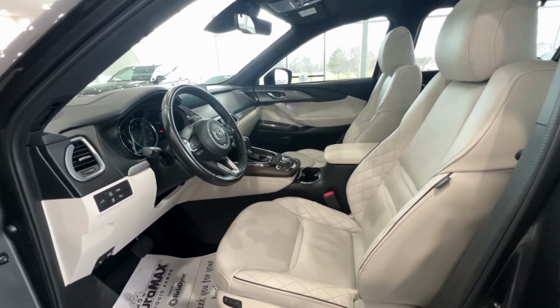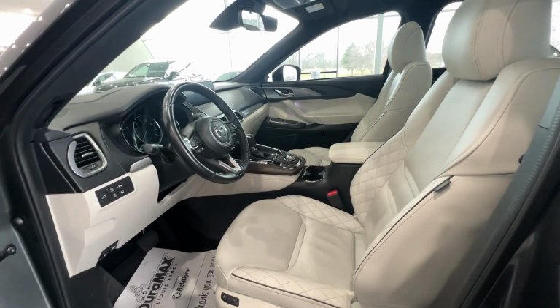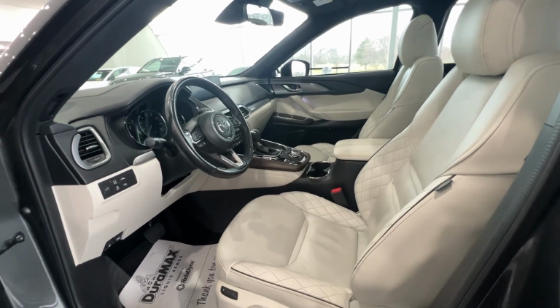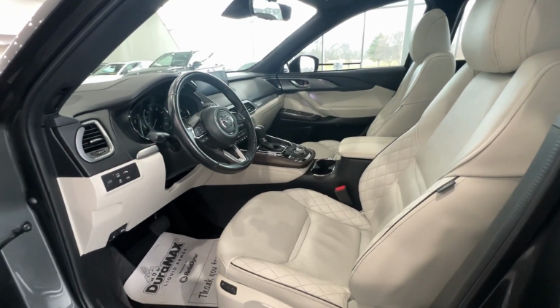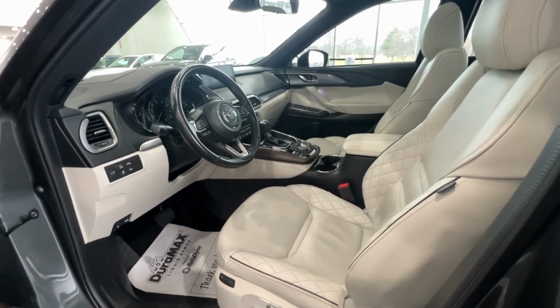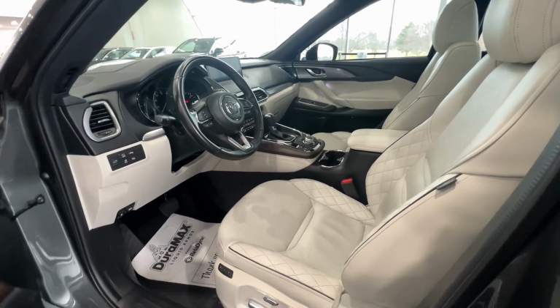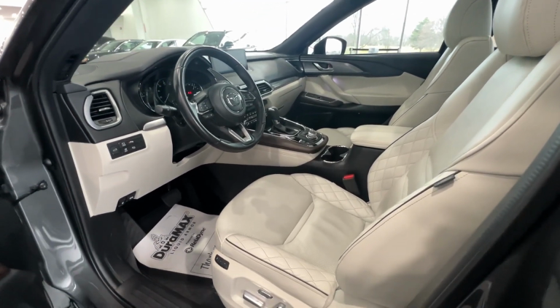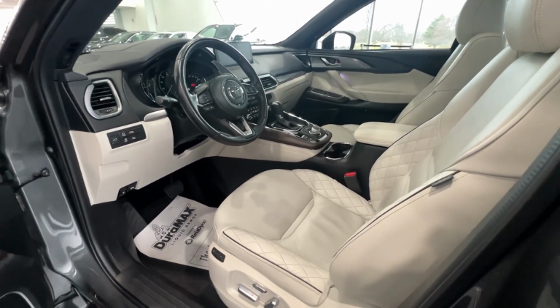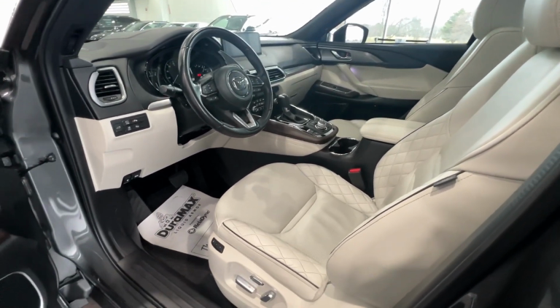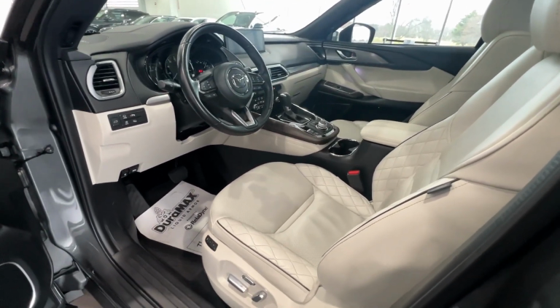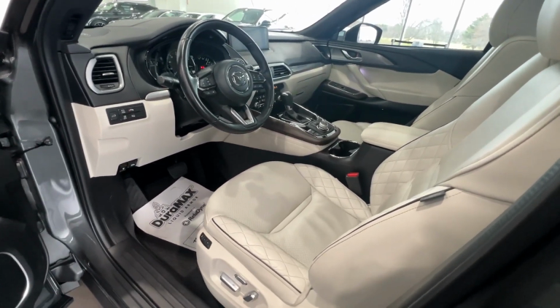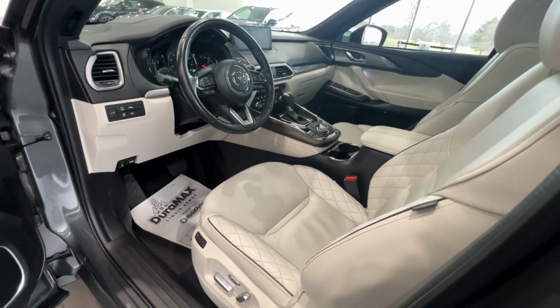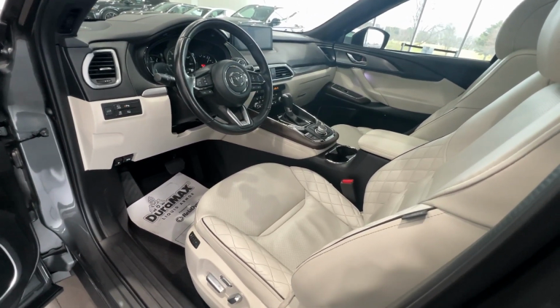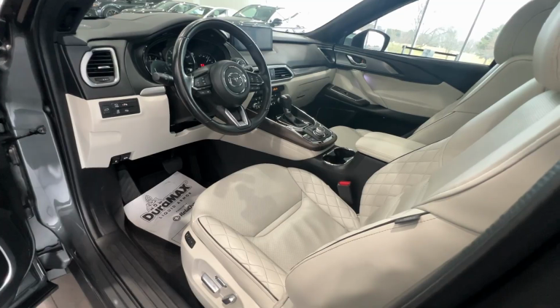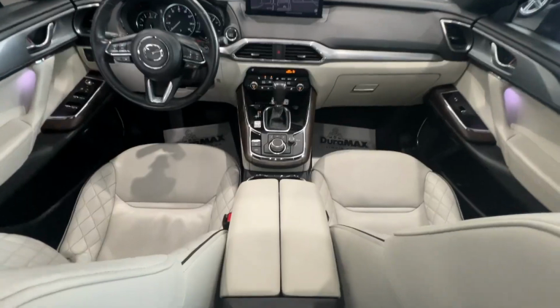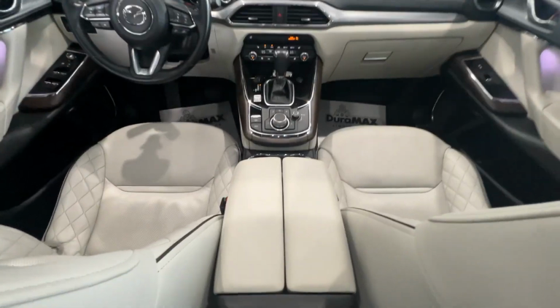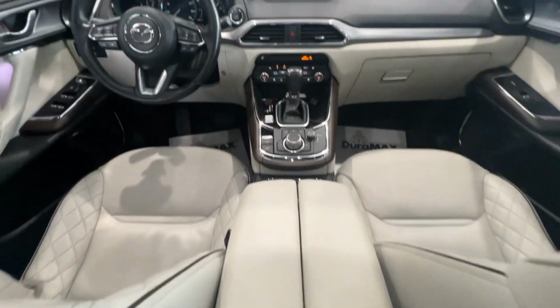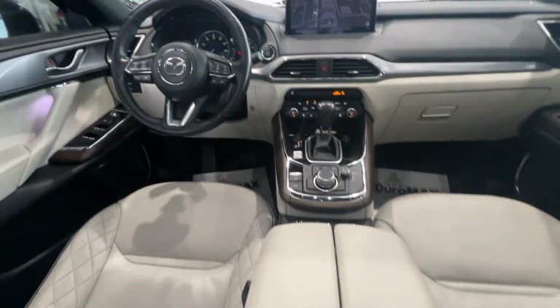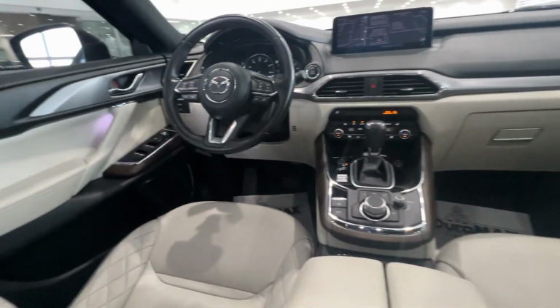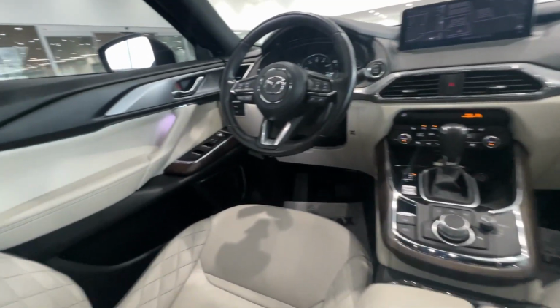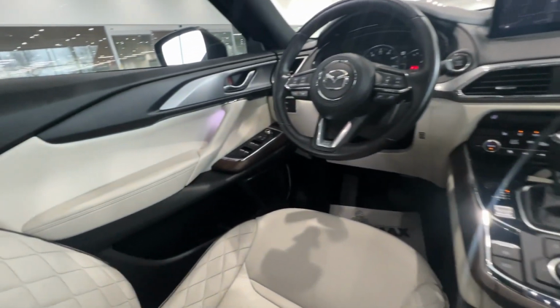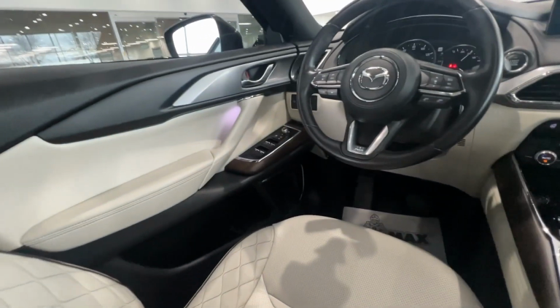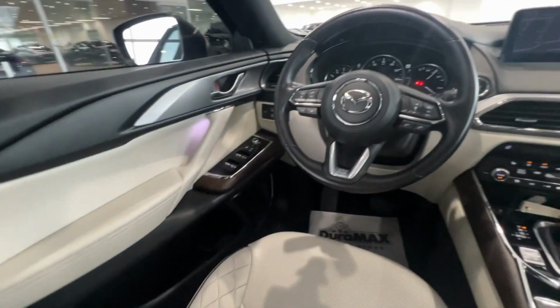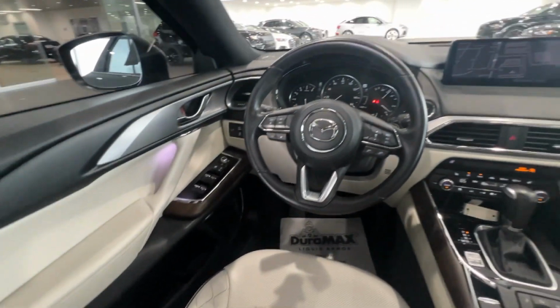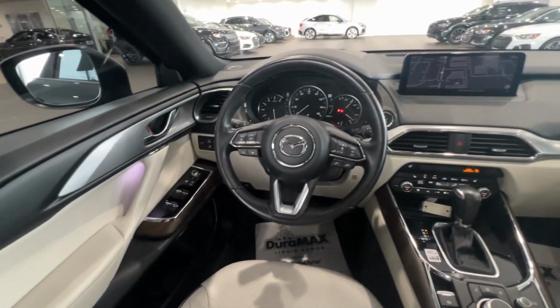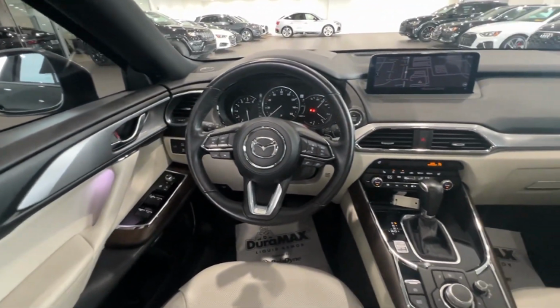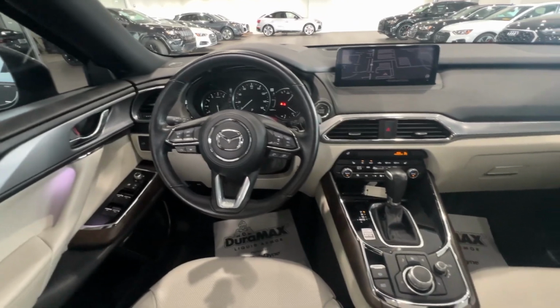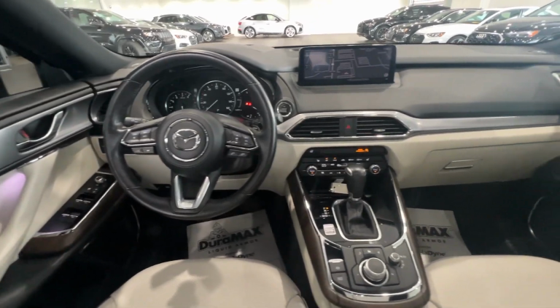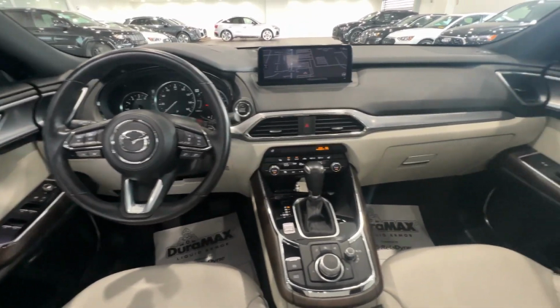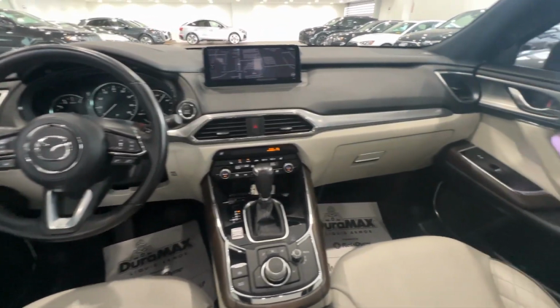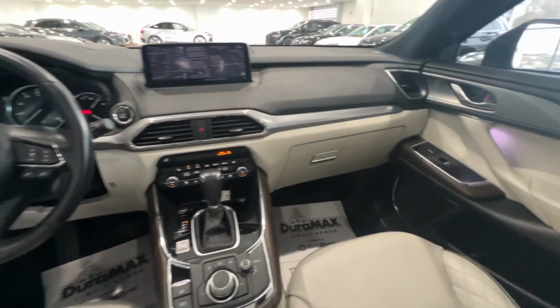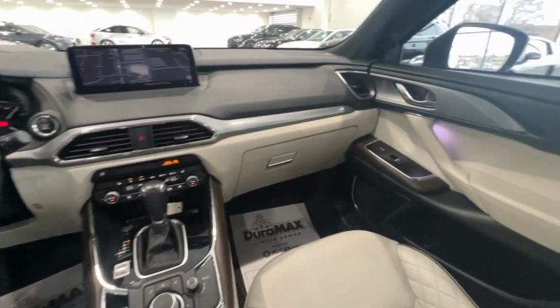Heated steering wheel, head-up display, pre-collision system, lane departure warning, hands-free lift gate, keyless entry, navigation system, all-wheel drive, sunroof/moonroof, premium sound system.